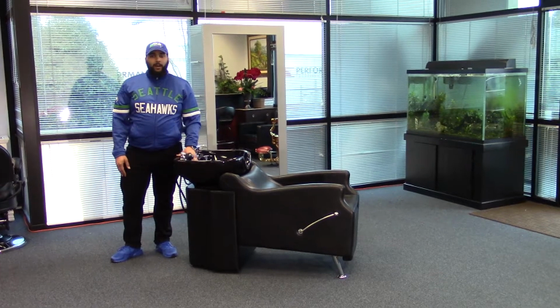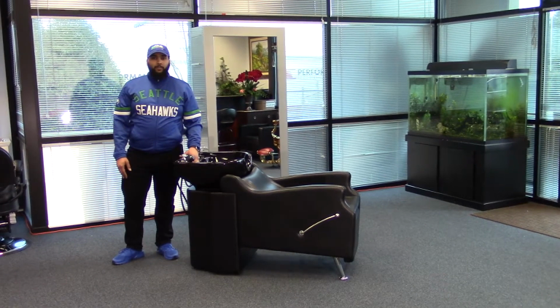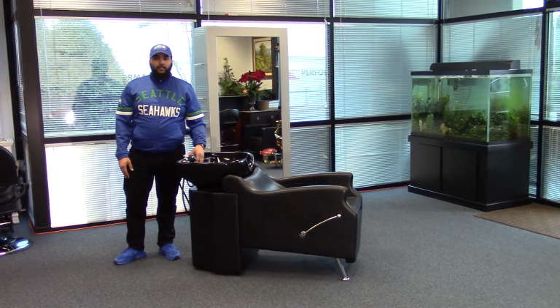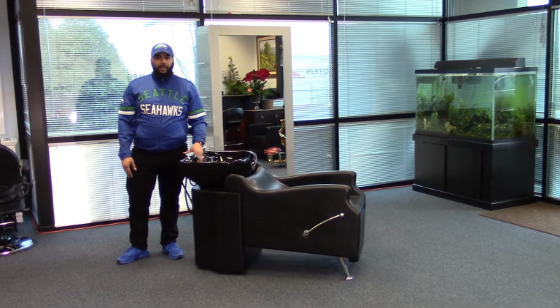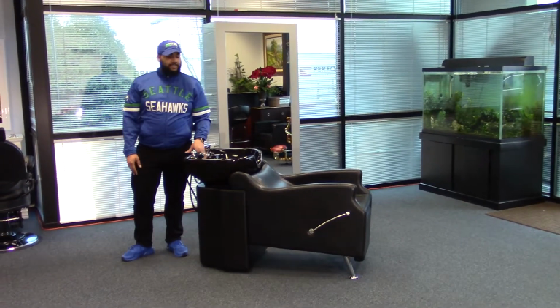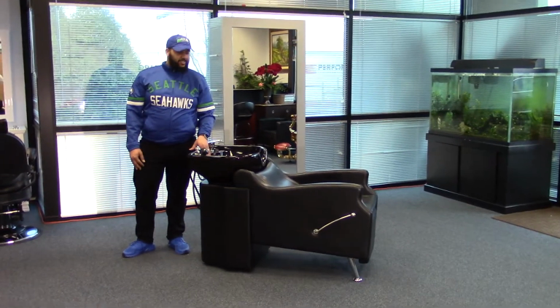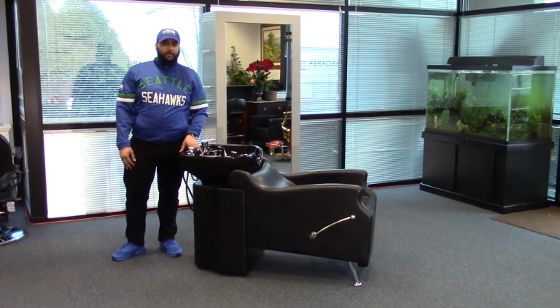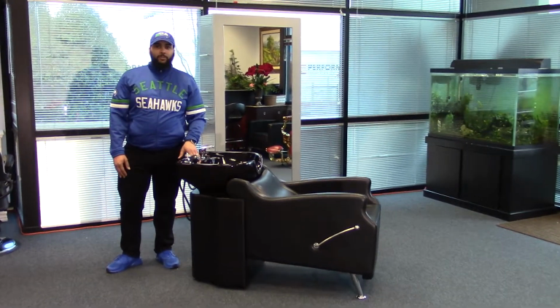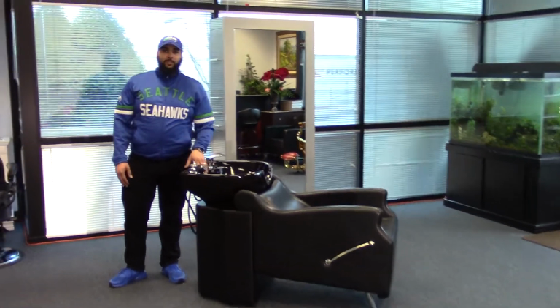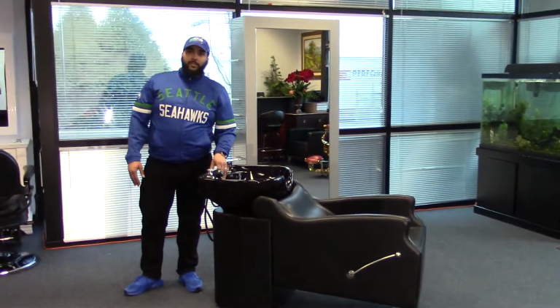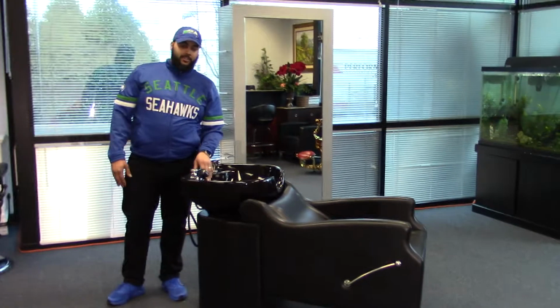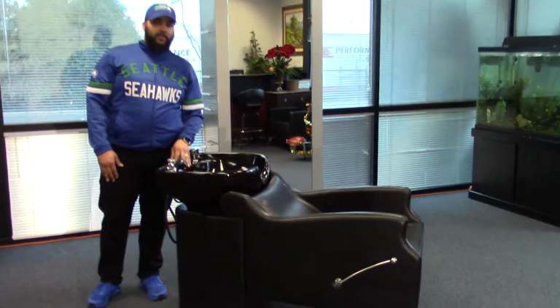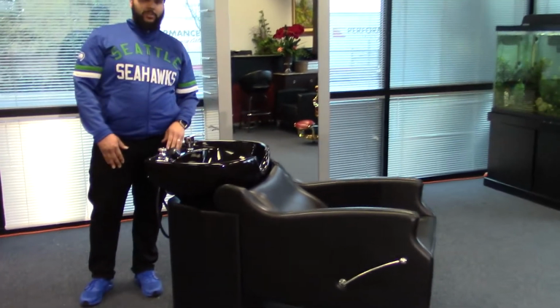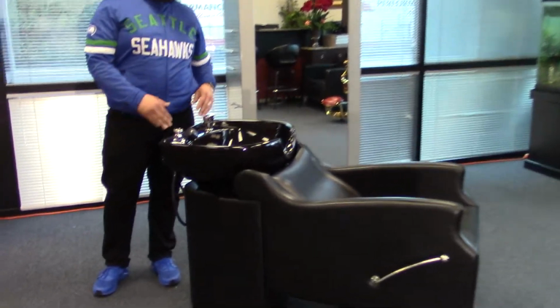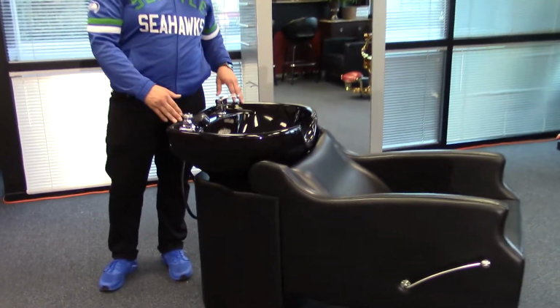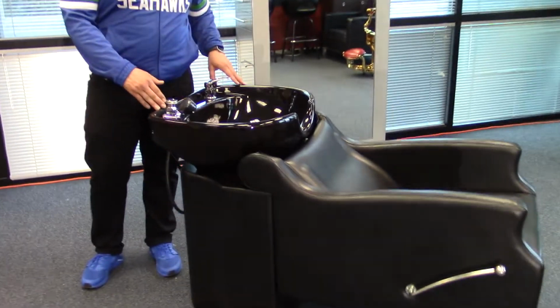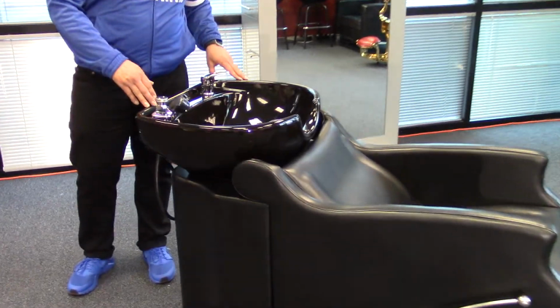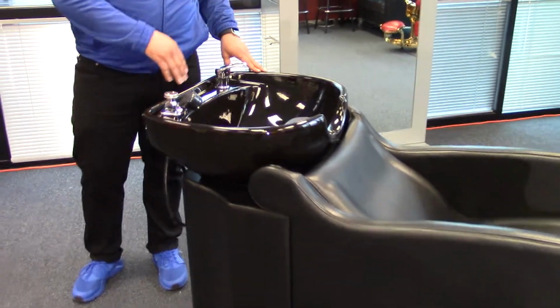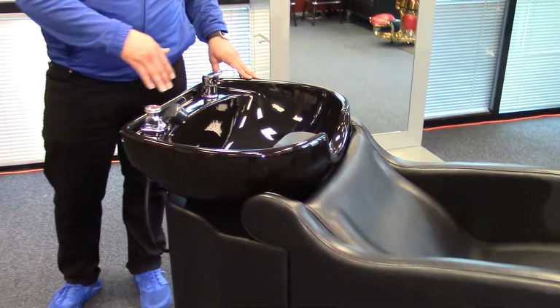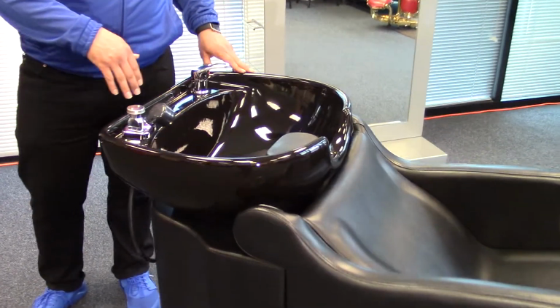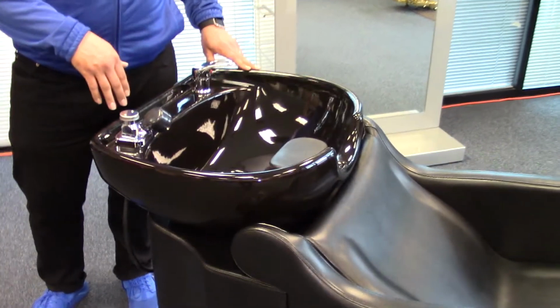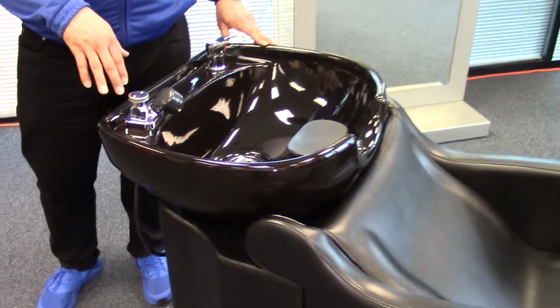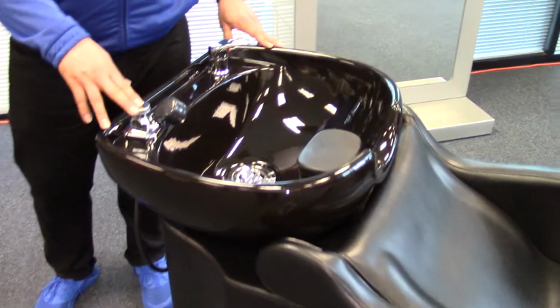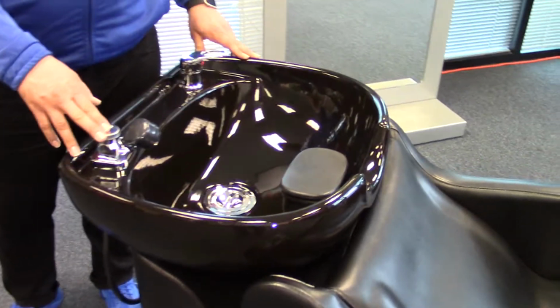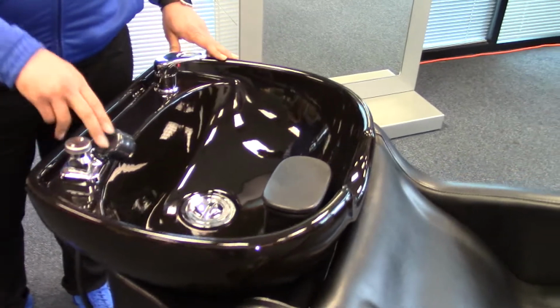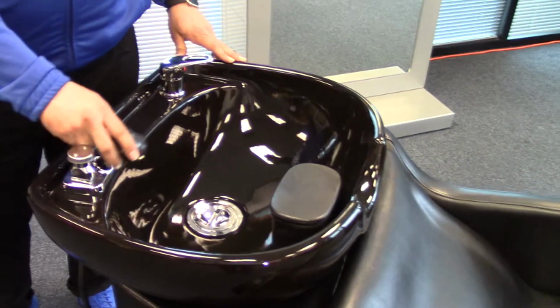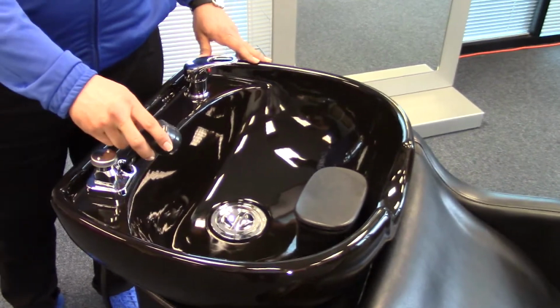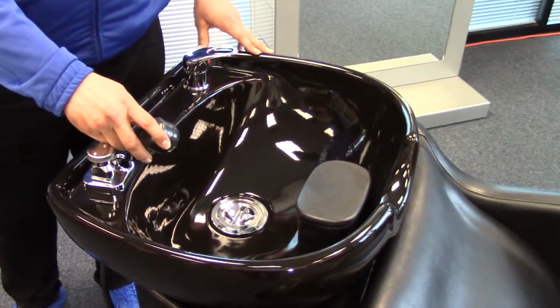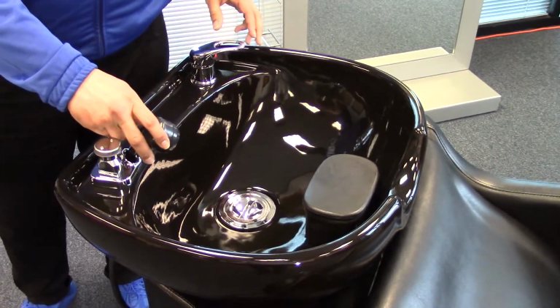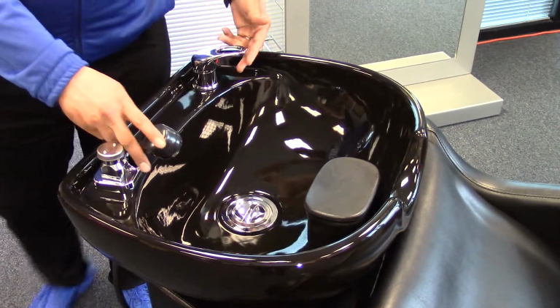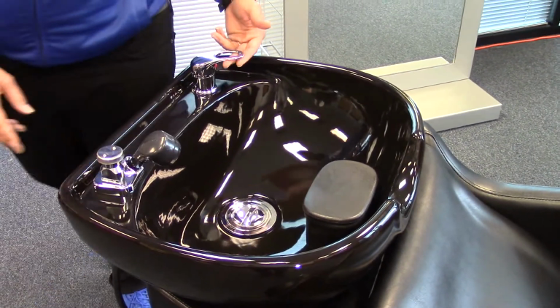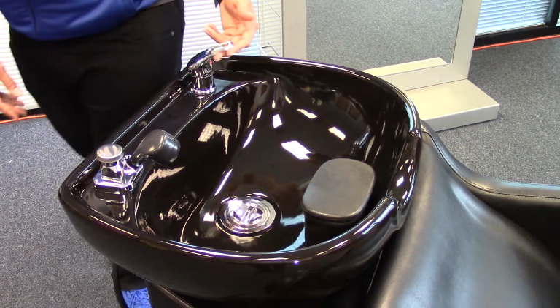Hi, I'm Paul and this is the Mississippi Shampoo Unit. This unit comes with a stationary bowl providing all the fixtures such as the vacuum breaker, the sprayer hose and the water mixer tap.